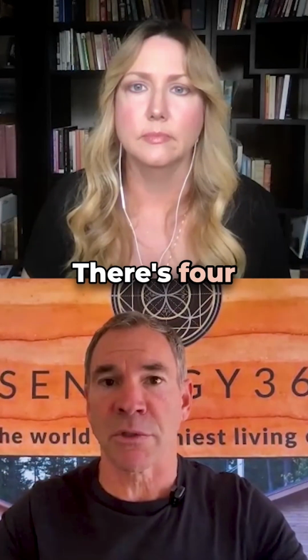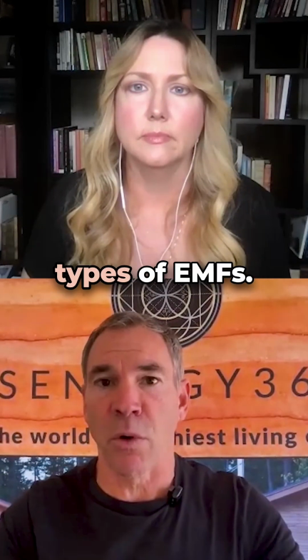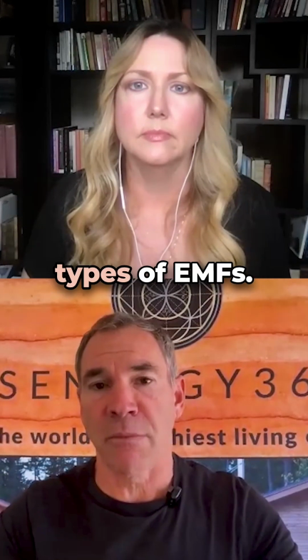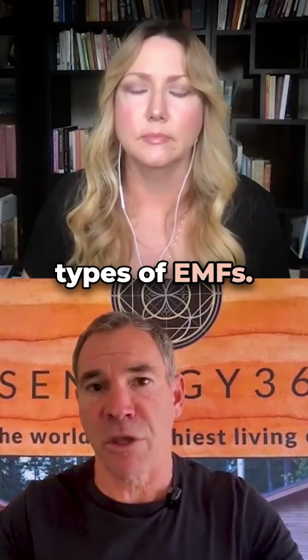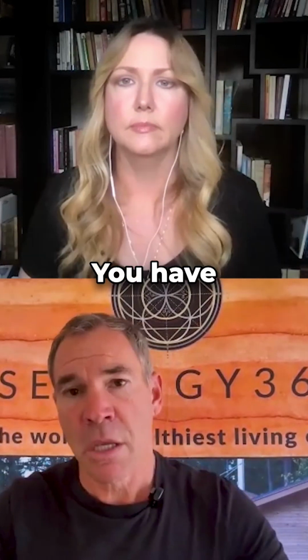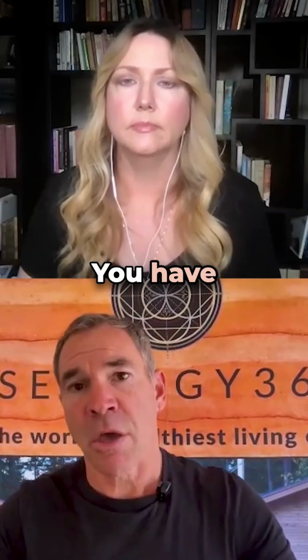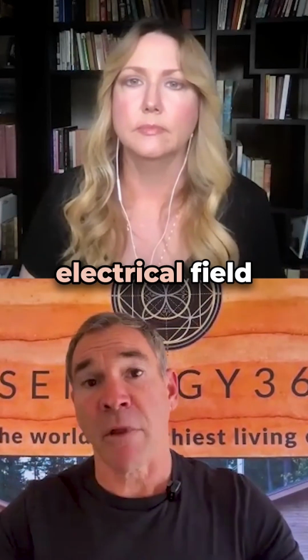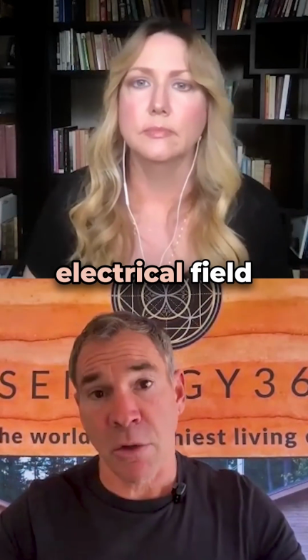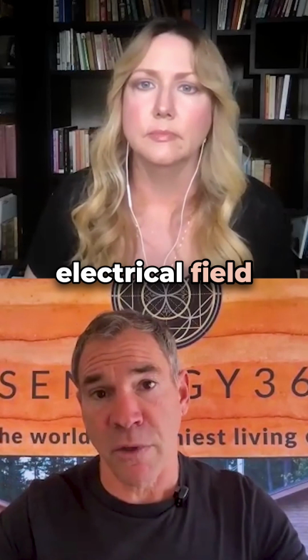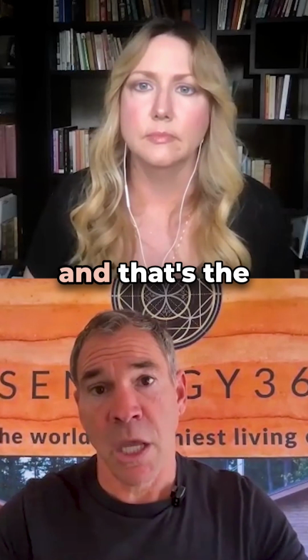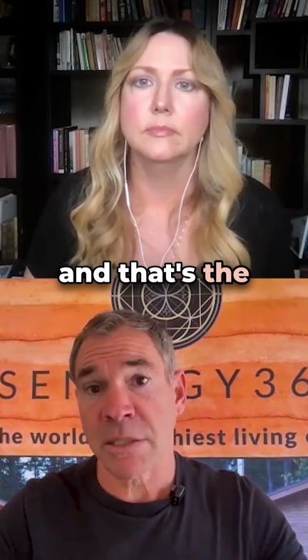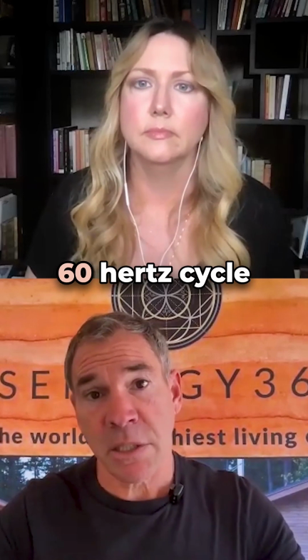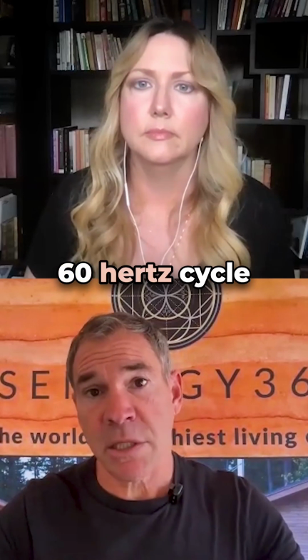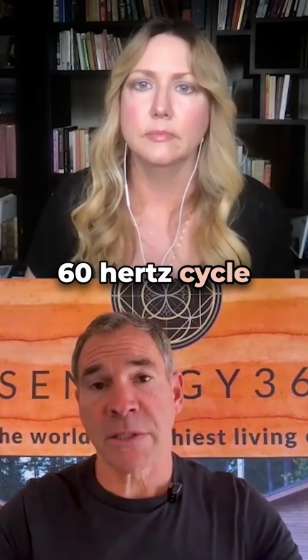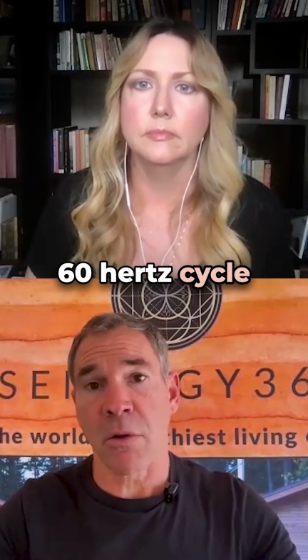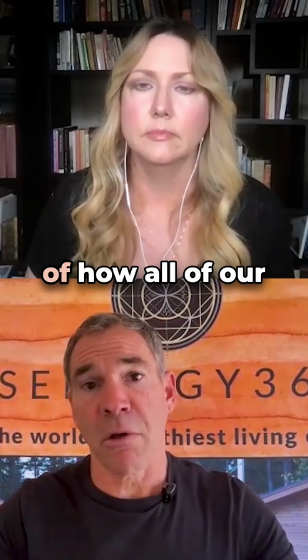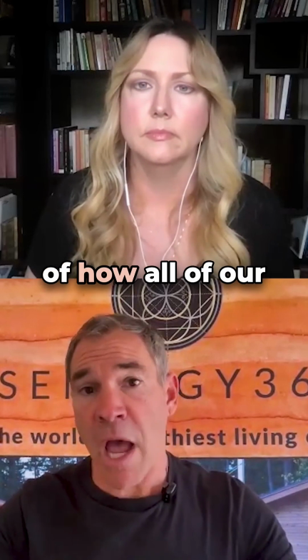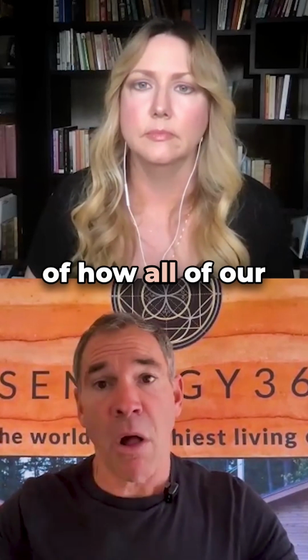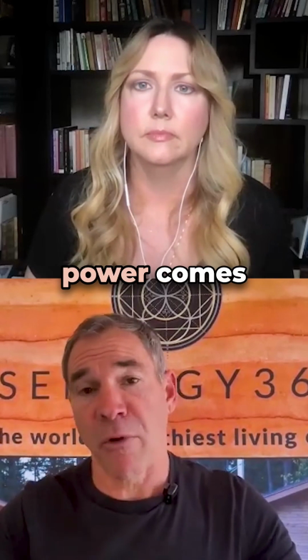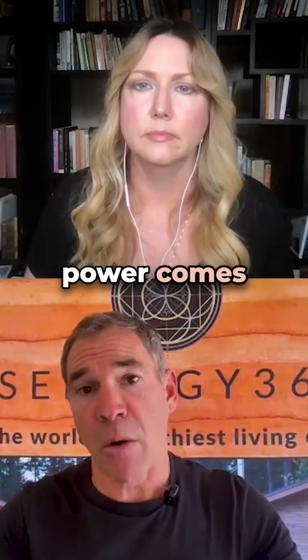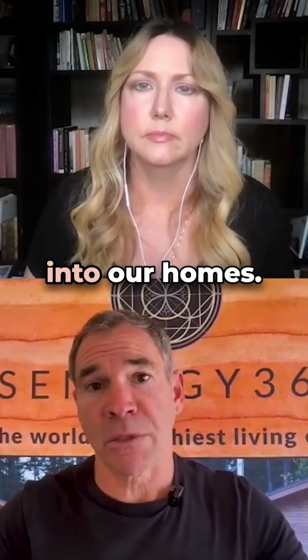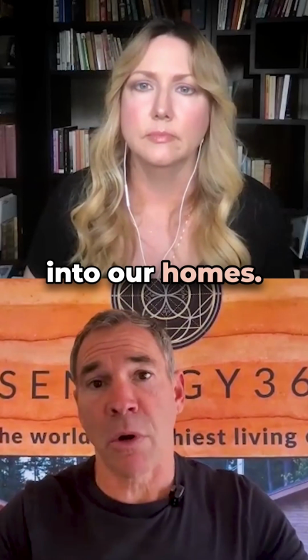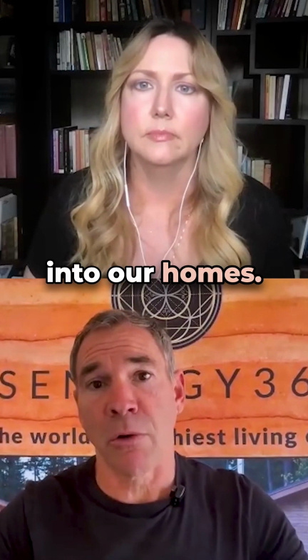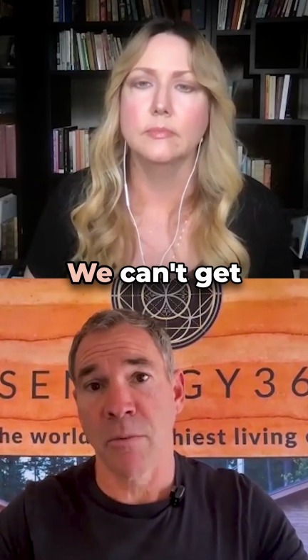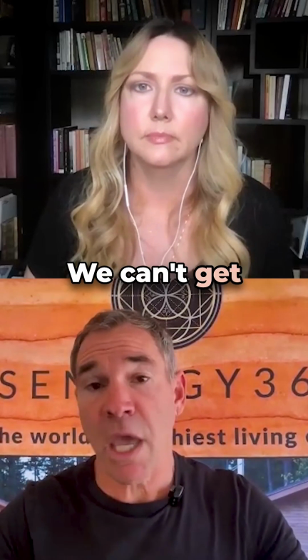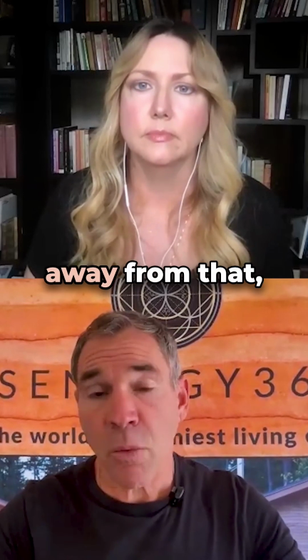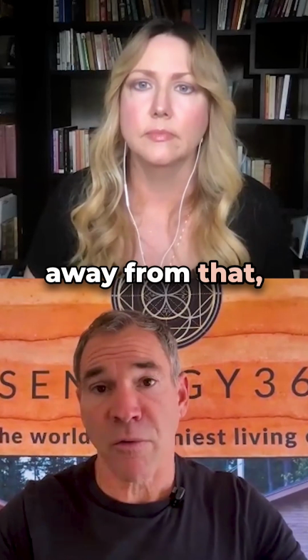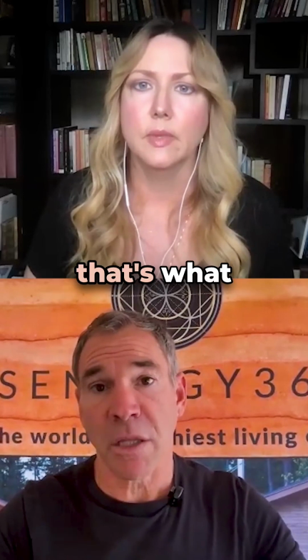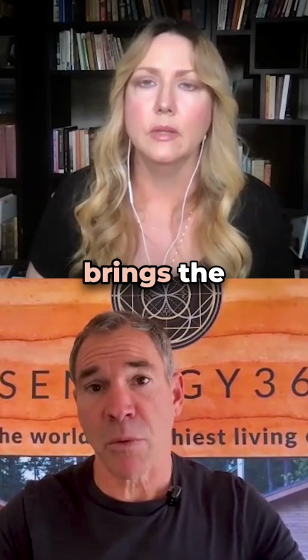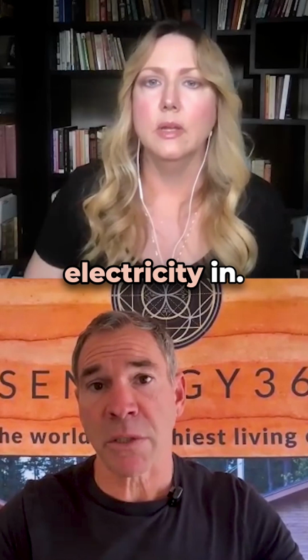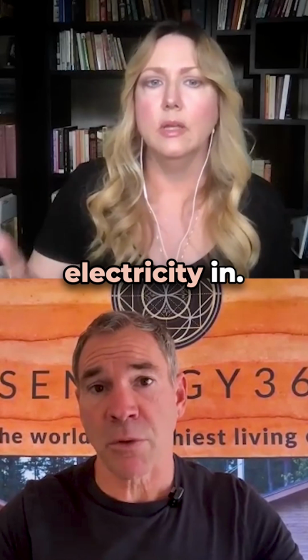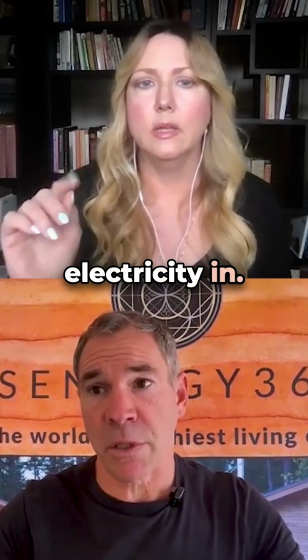There are four types of EMFs. You have electrical field, and that's the 60-hertz cycle of how all of our power comes into our homes. We can't get away from that — that's what brings electricity in.